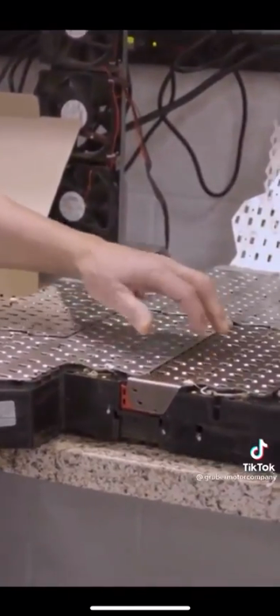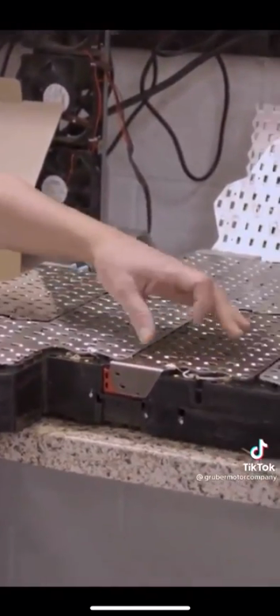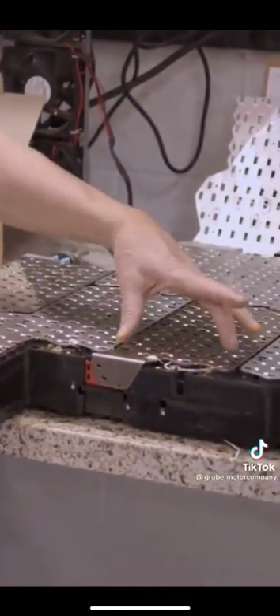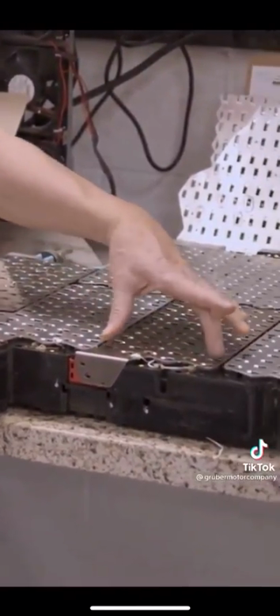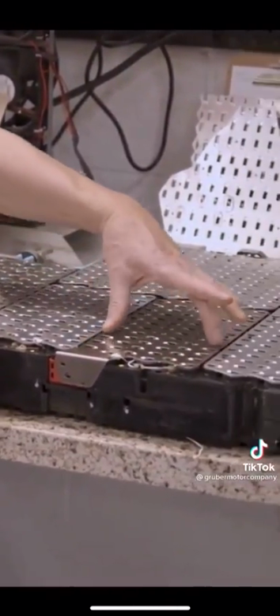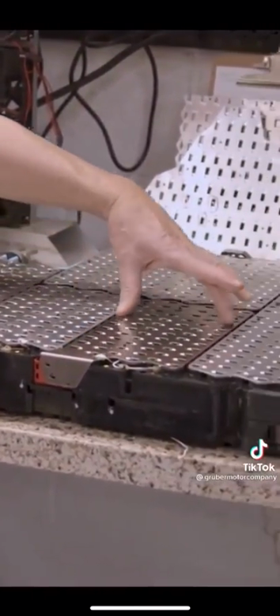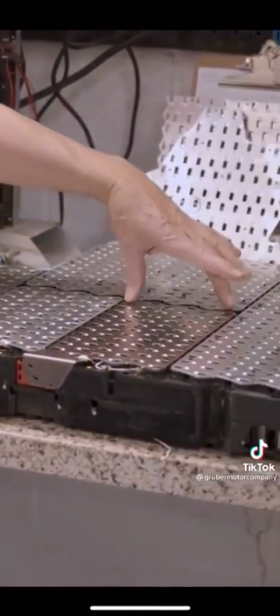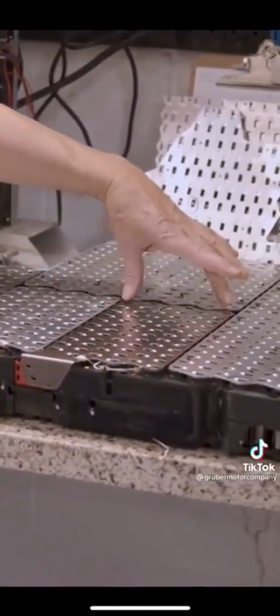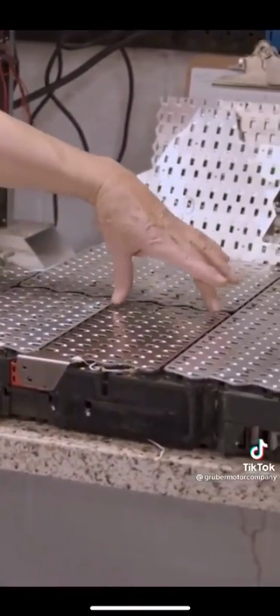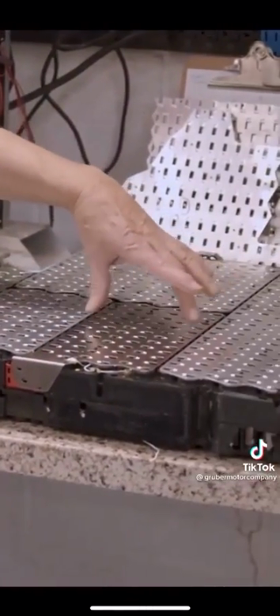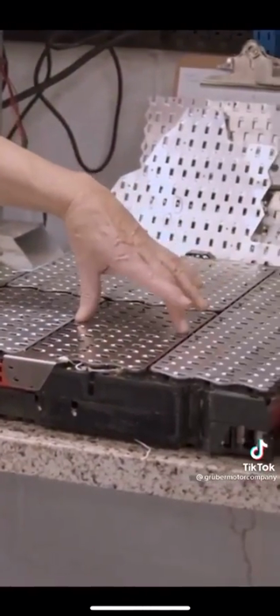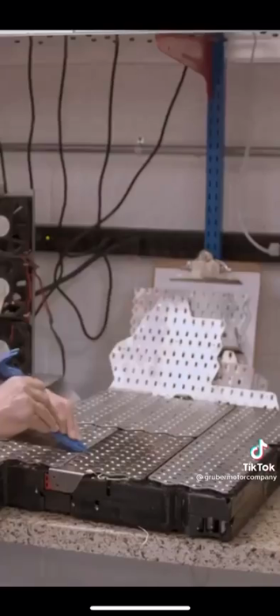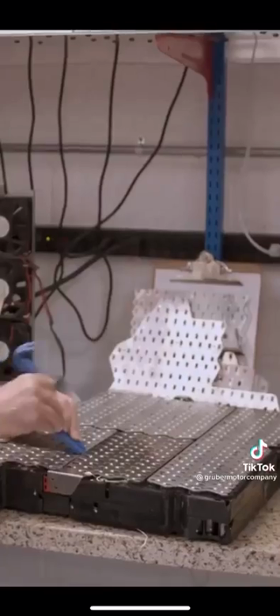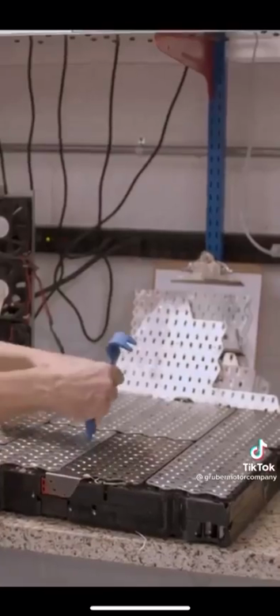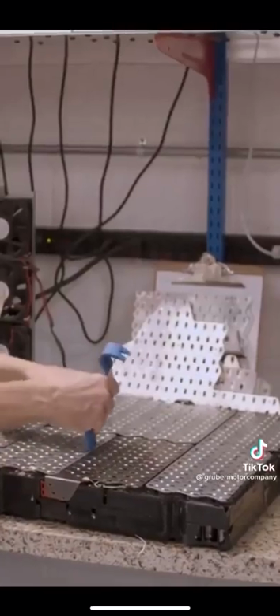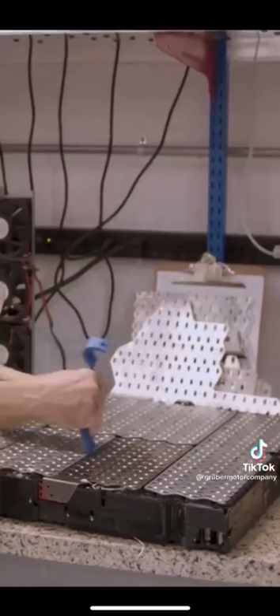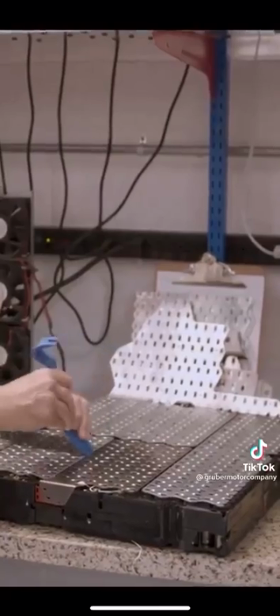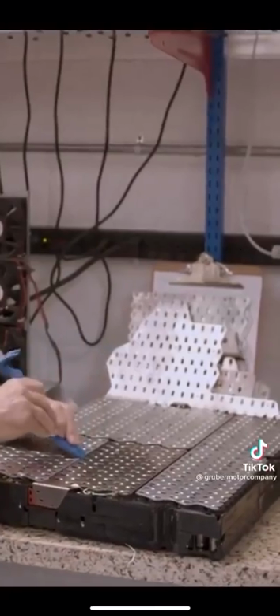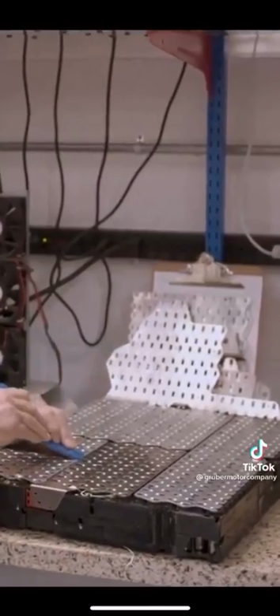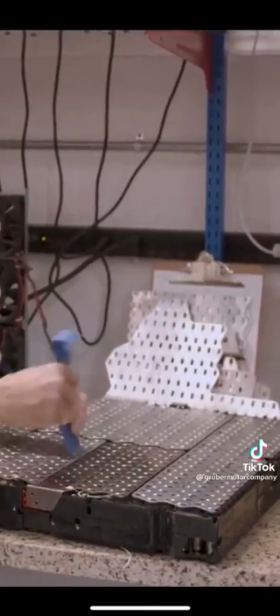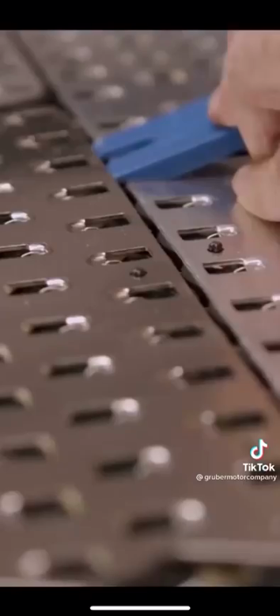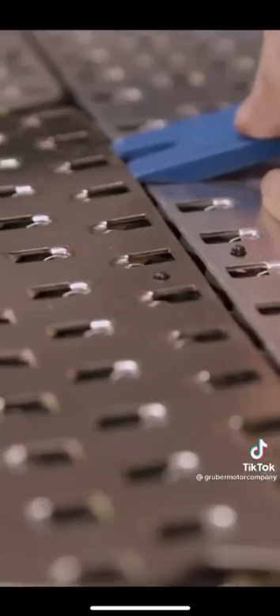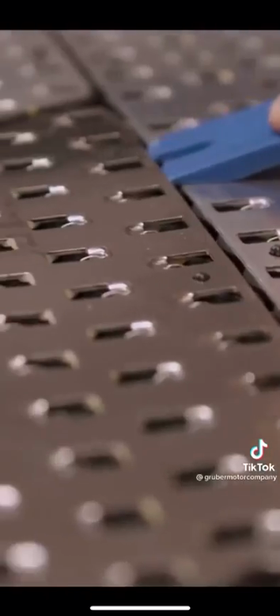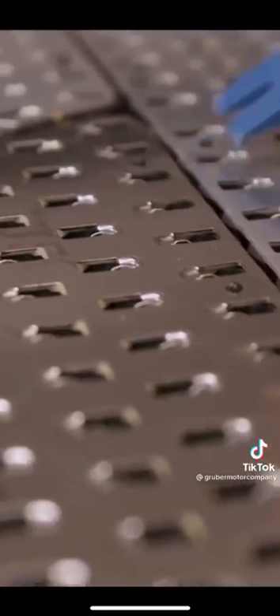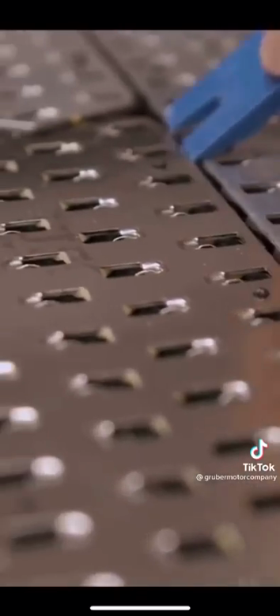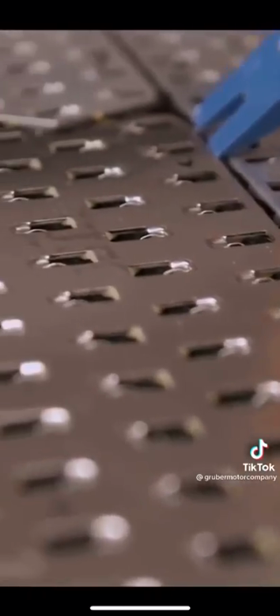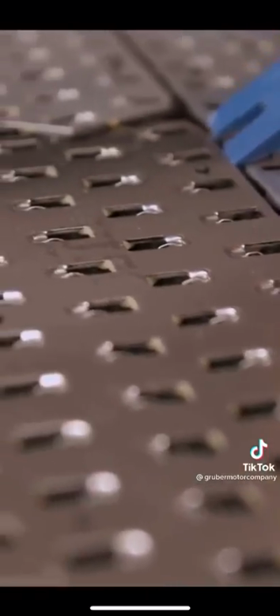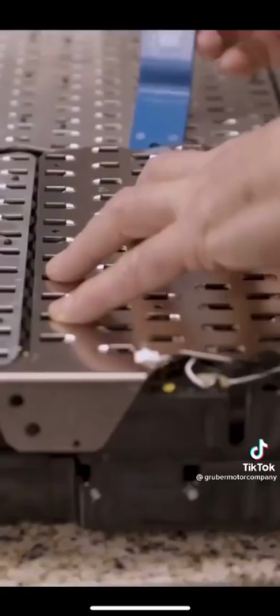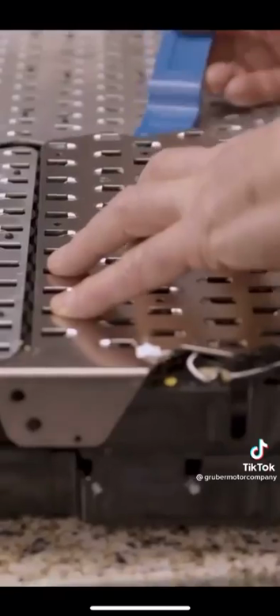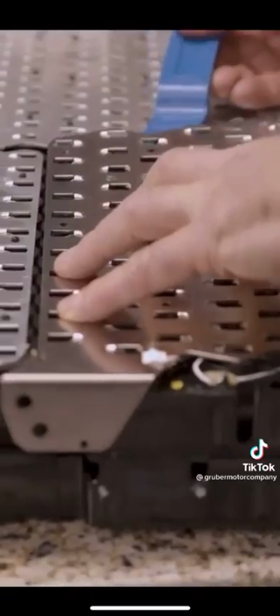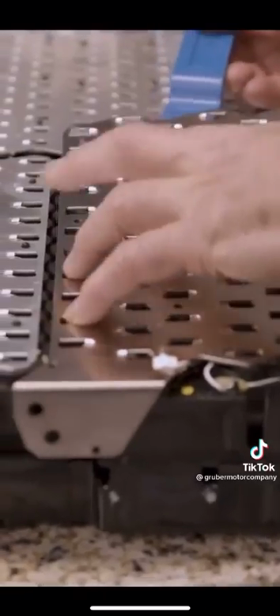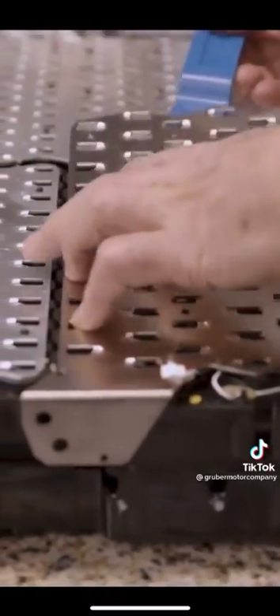There are 69 fusible link wires connected to 69 cells, and we're just simply going to pop every single one of those.